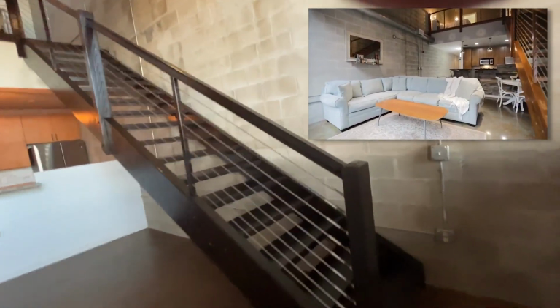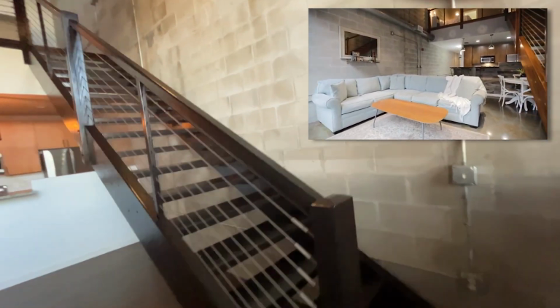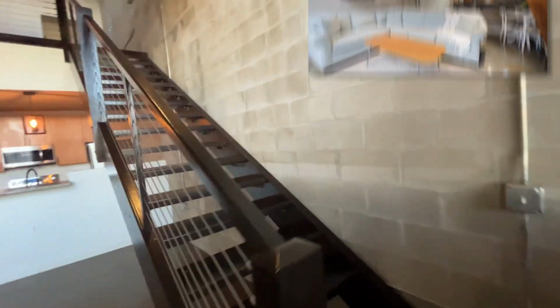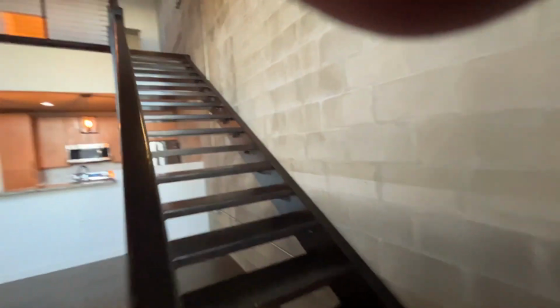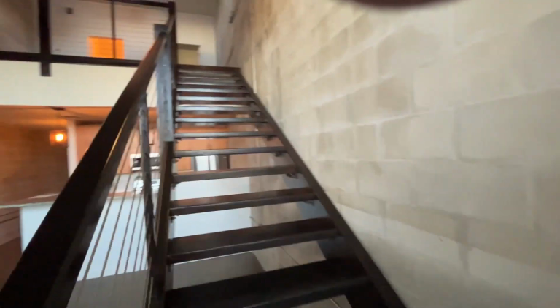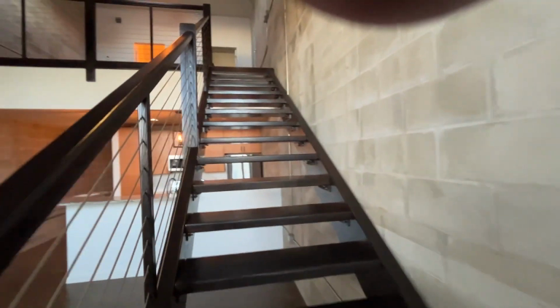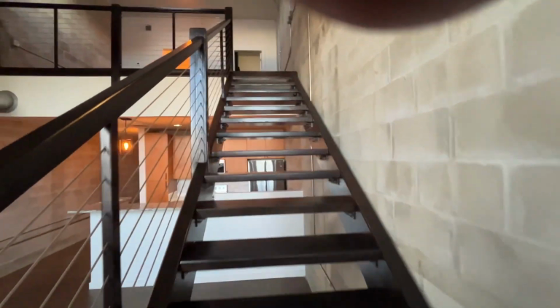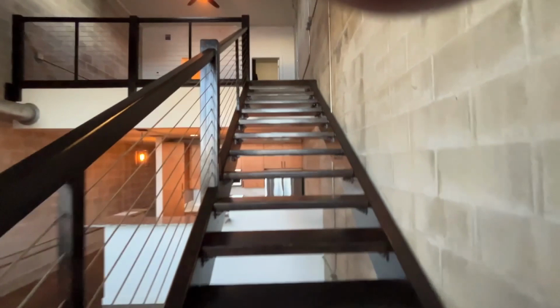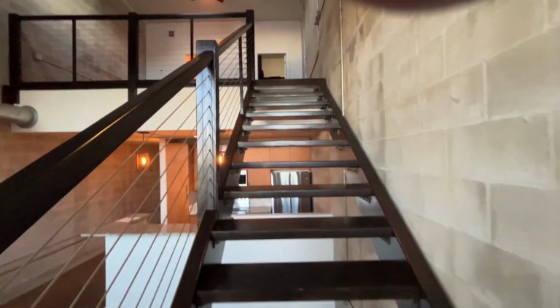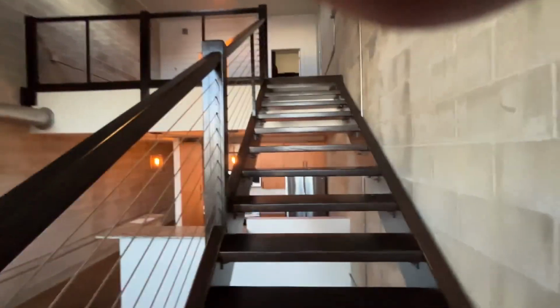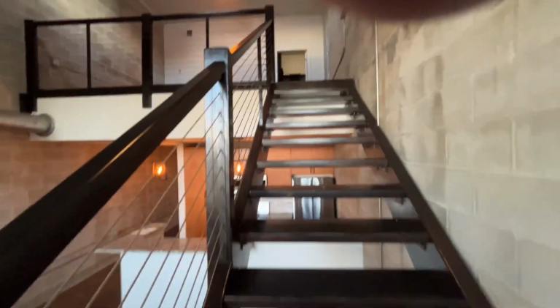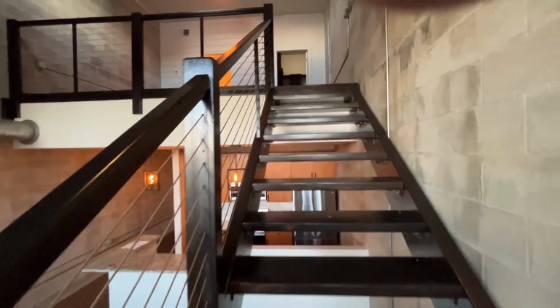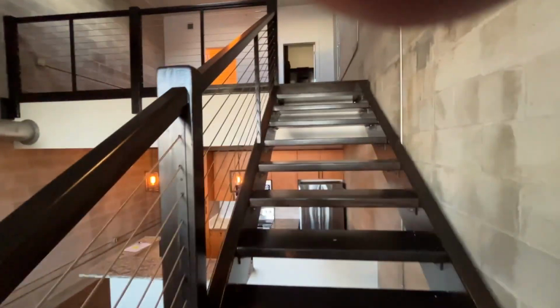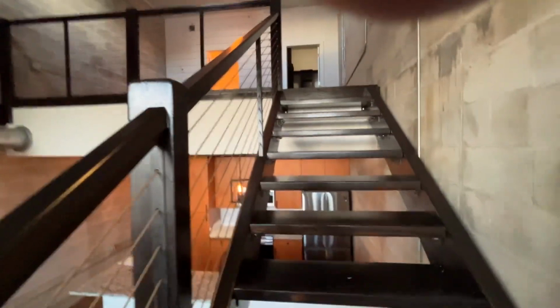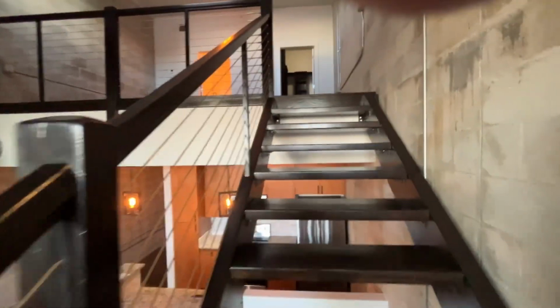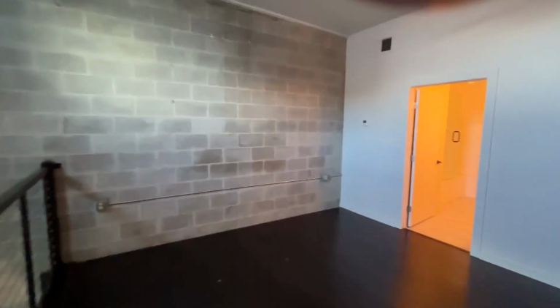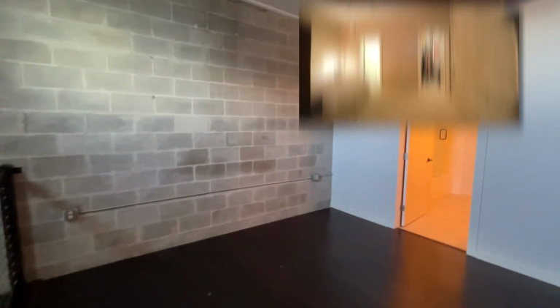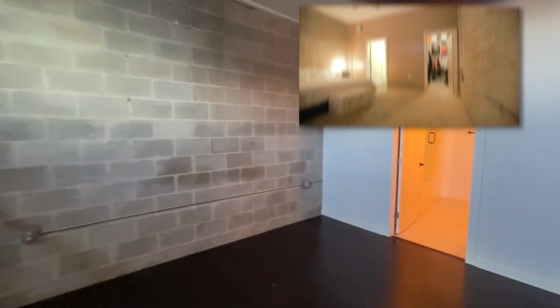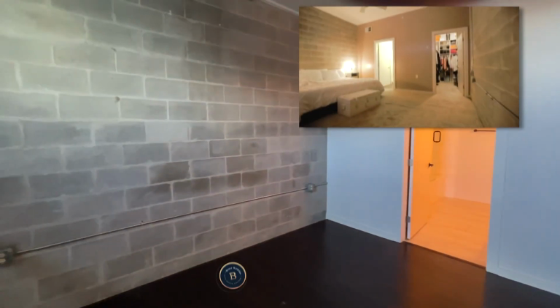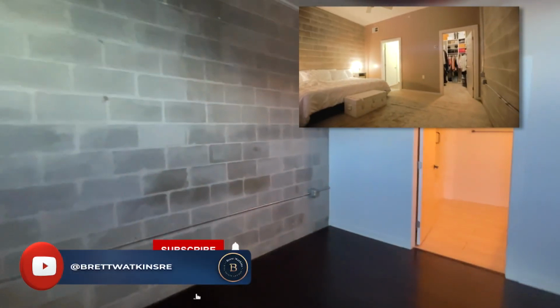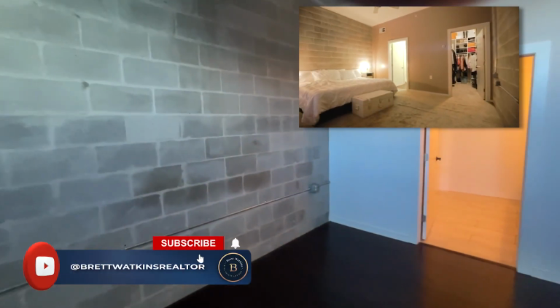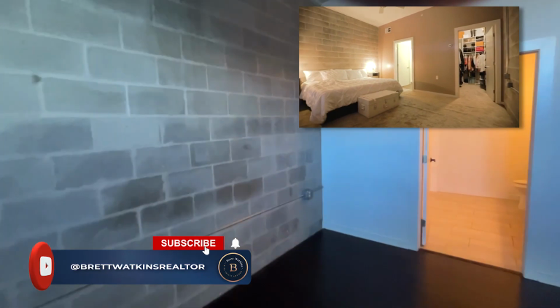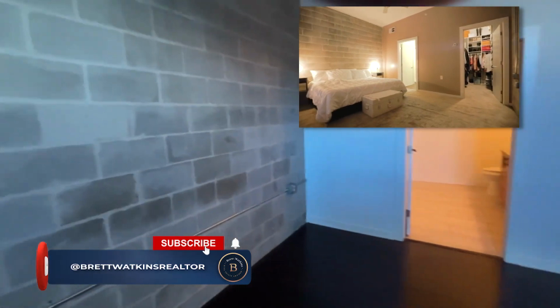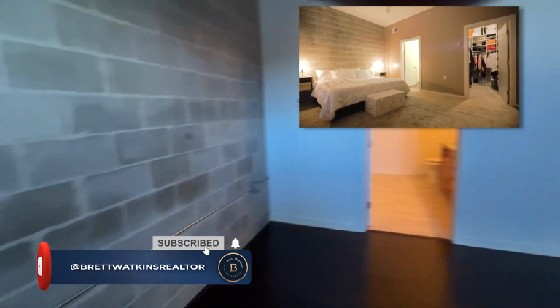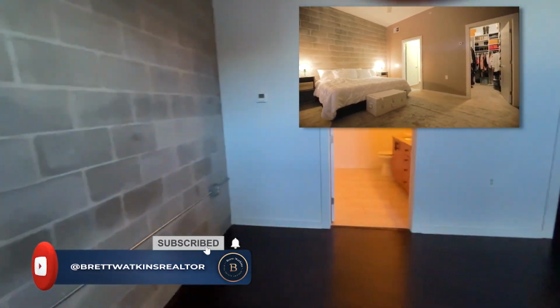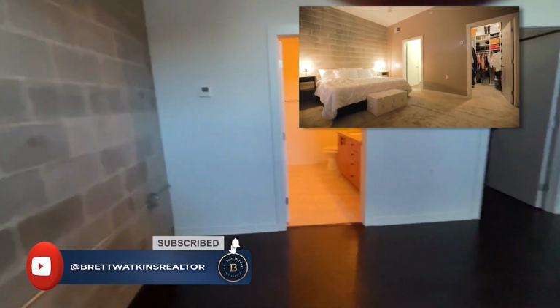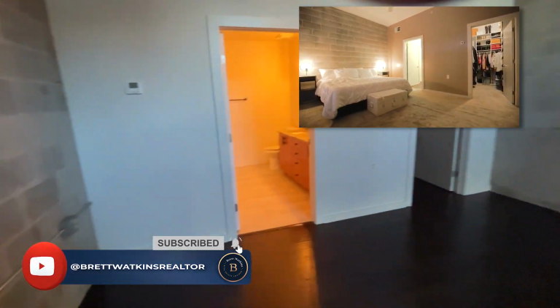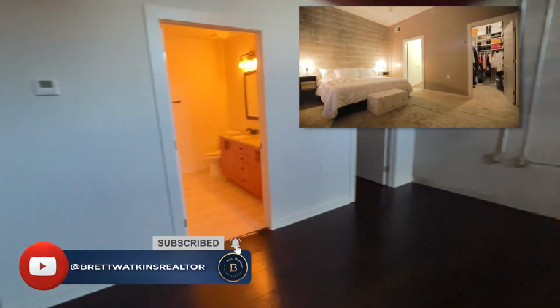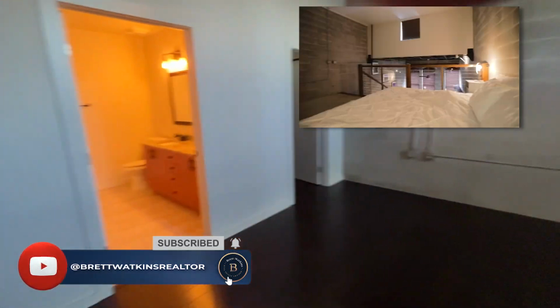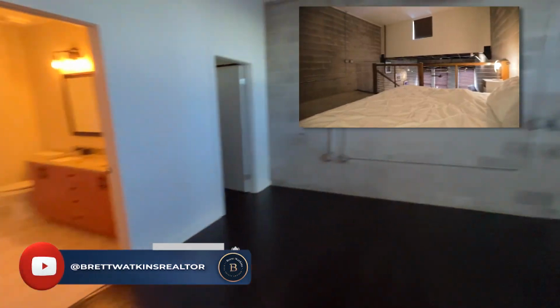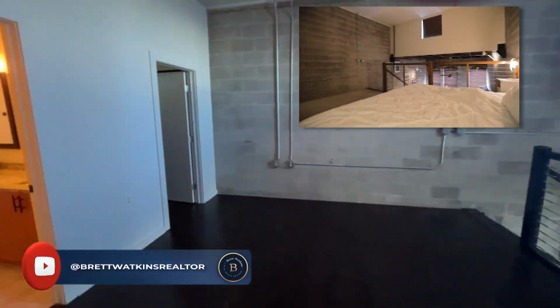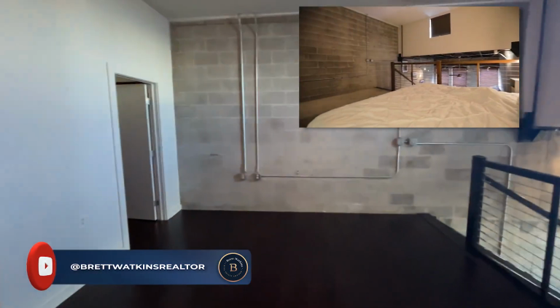Stairs lead upstairs to your sort of loft type bedroom. Good size — easily fit a king bed, nightstands, dressers, whatever.